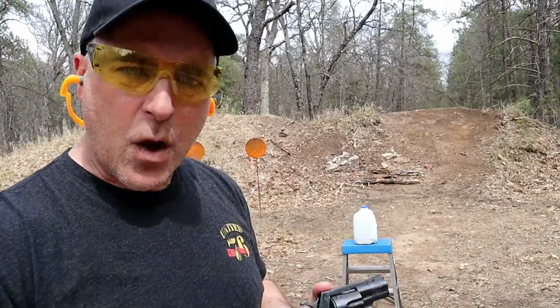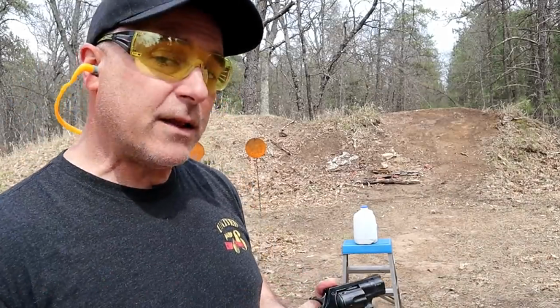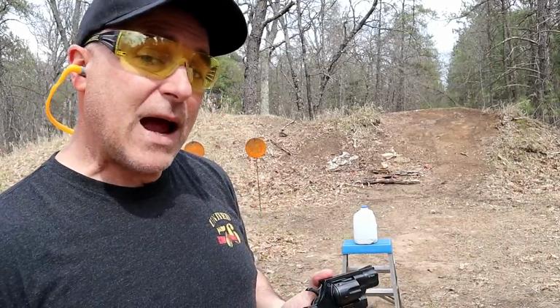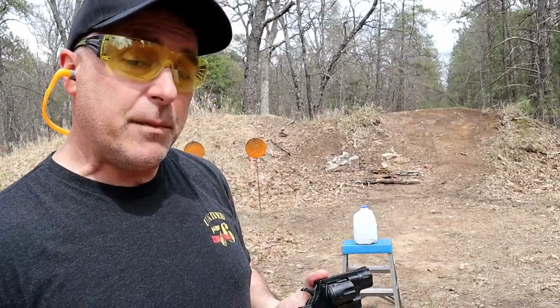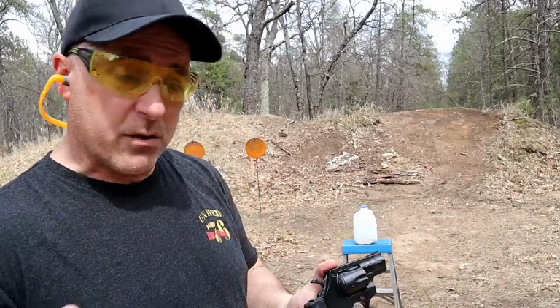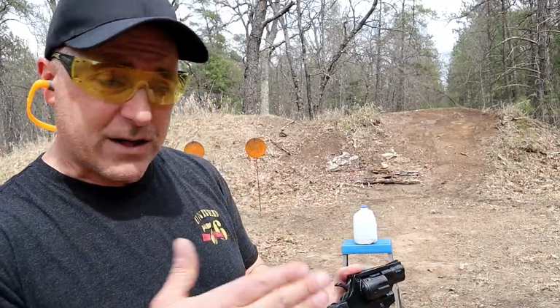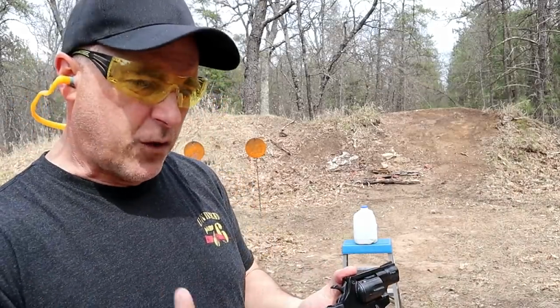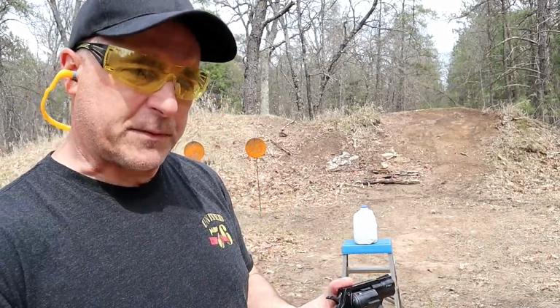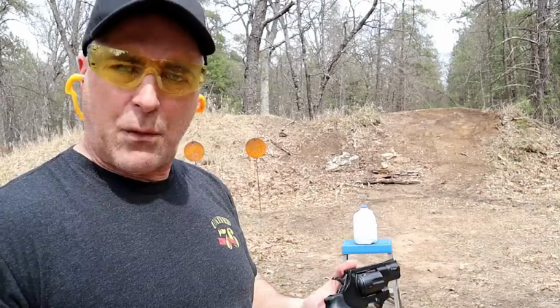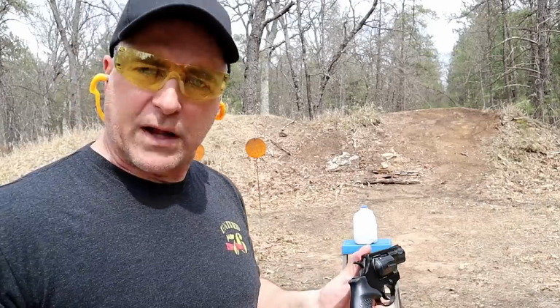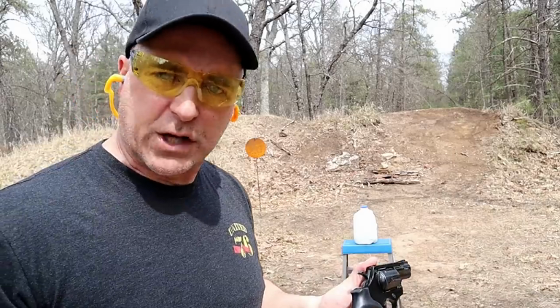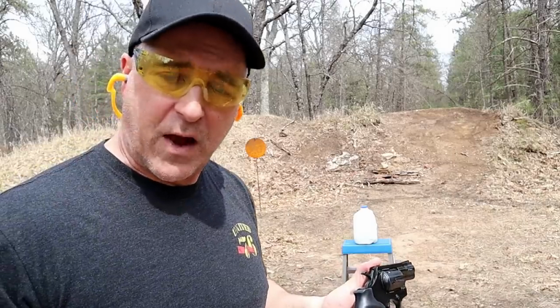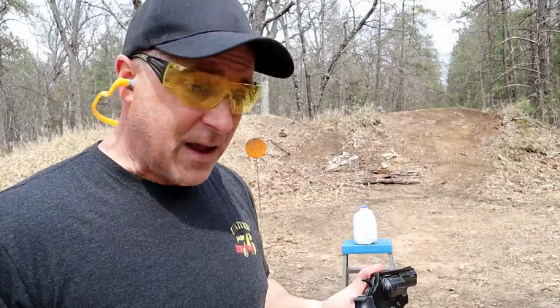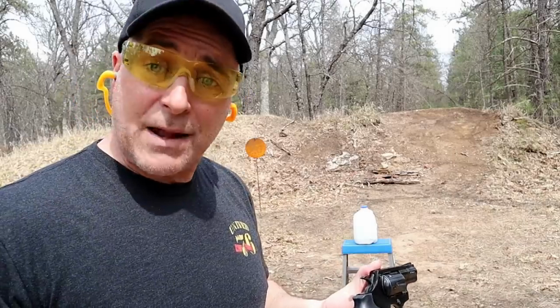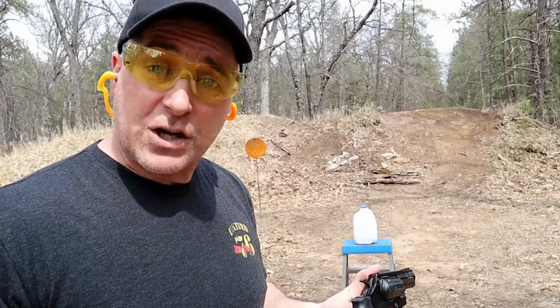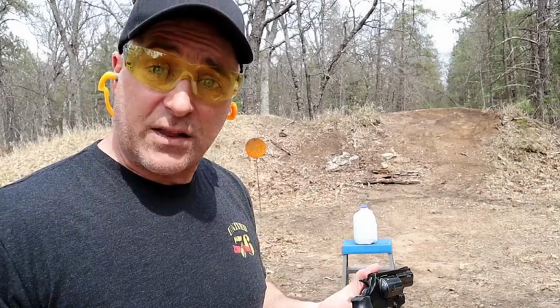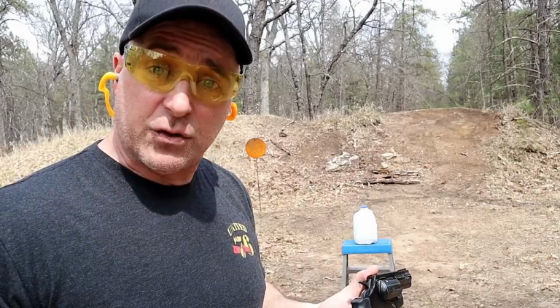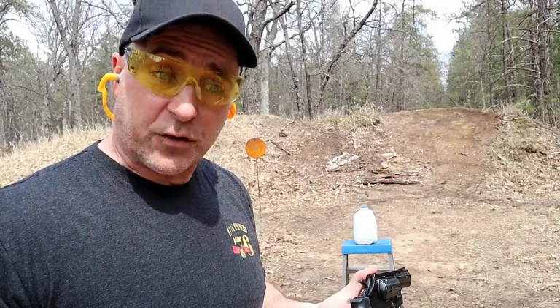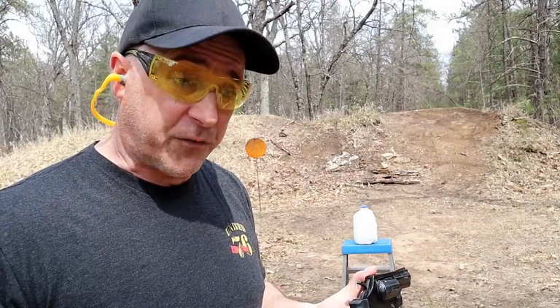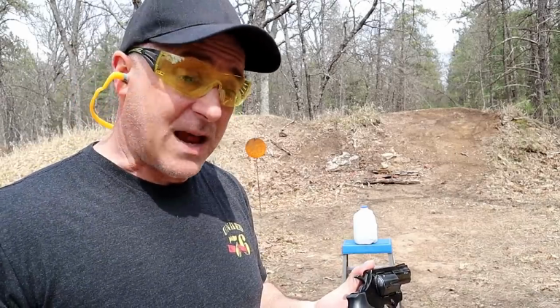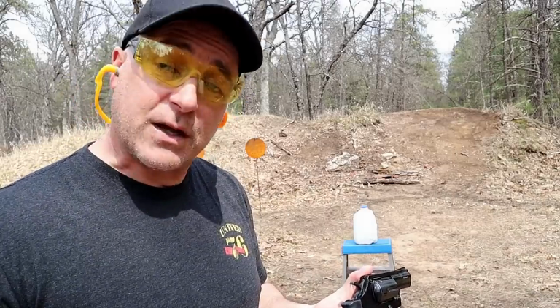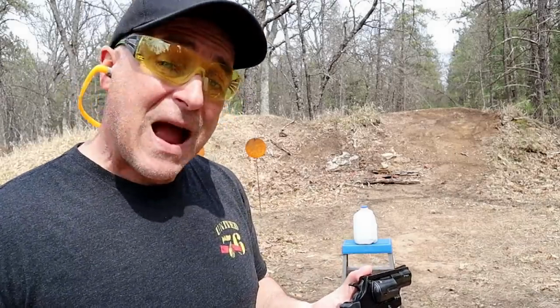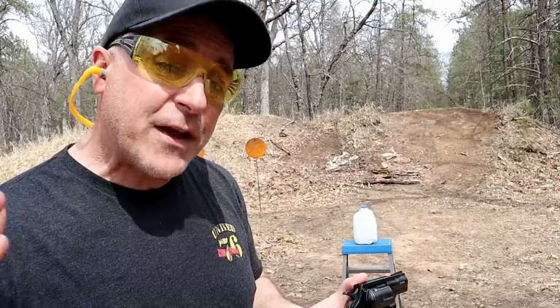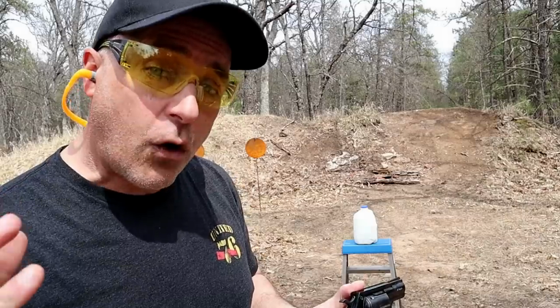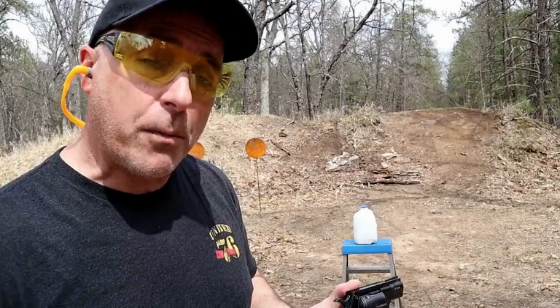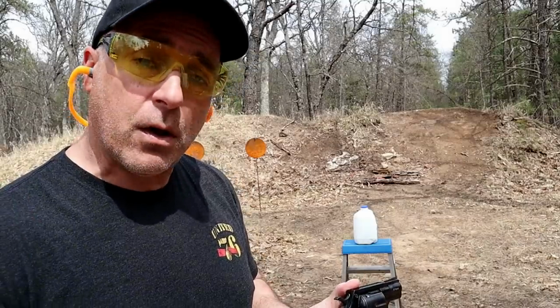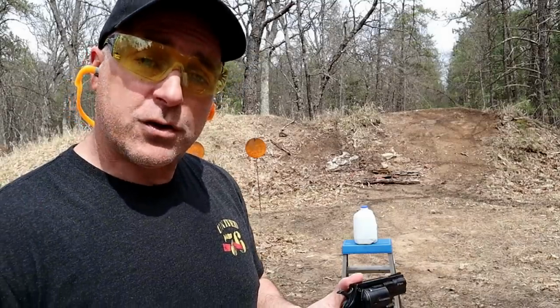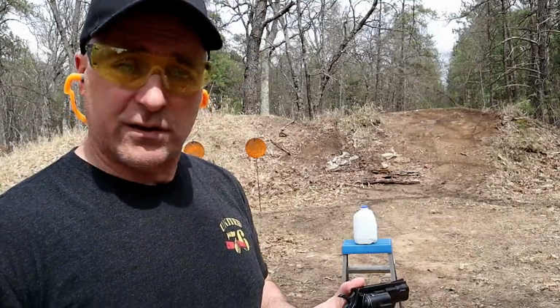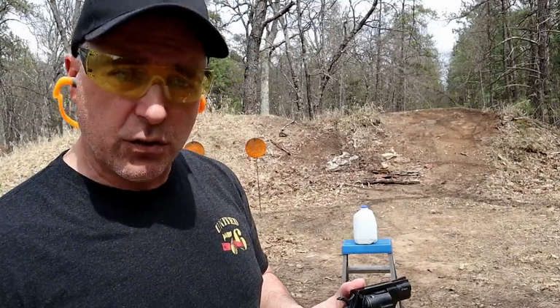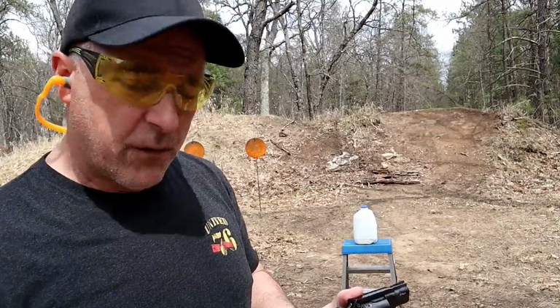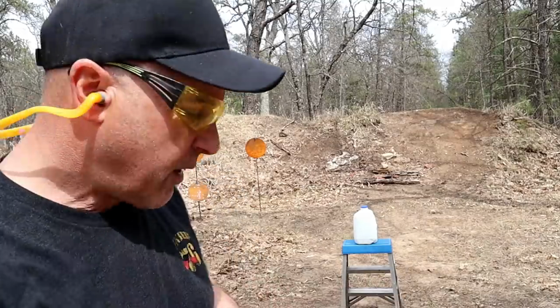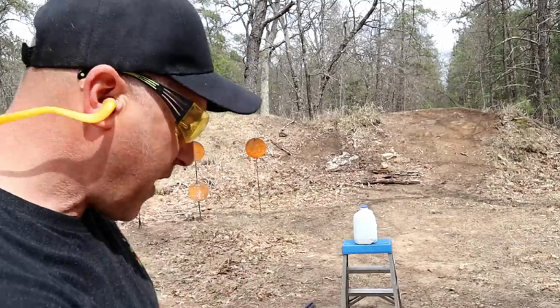When I did the nine millimeter shot shell review people said they wouldn't use that for self-defense. I'm not suggesting that you use it for self-defense — I think it's a horrible choice to use for self-defense.